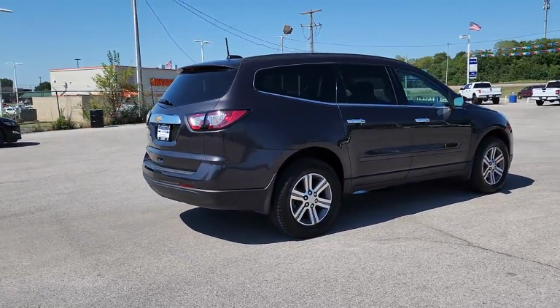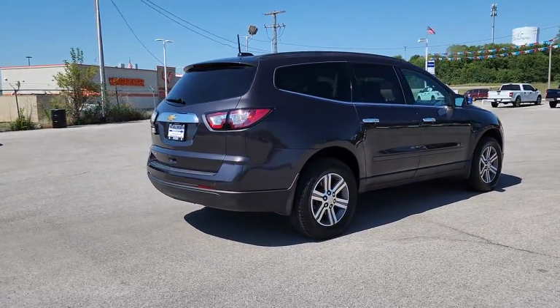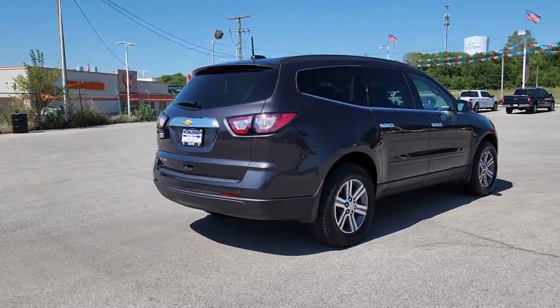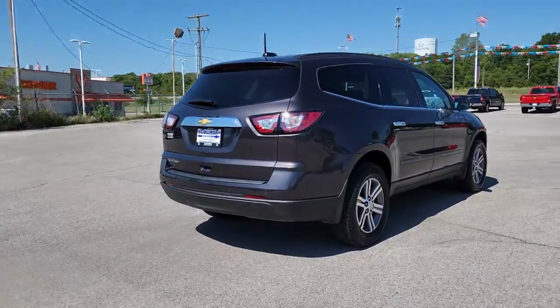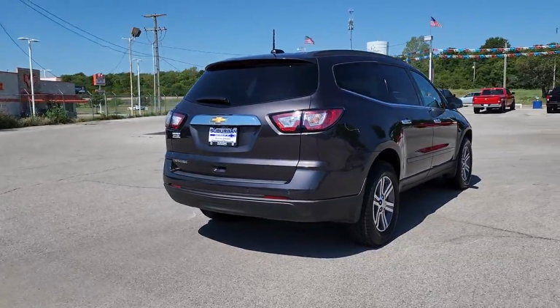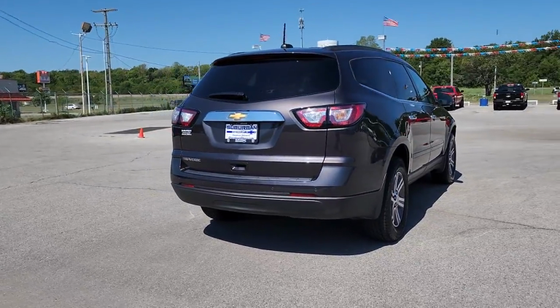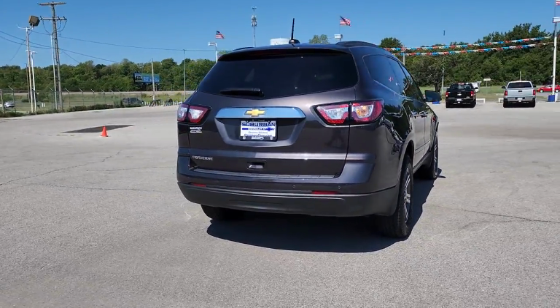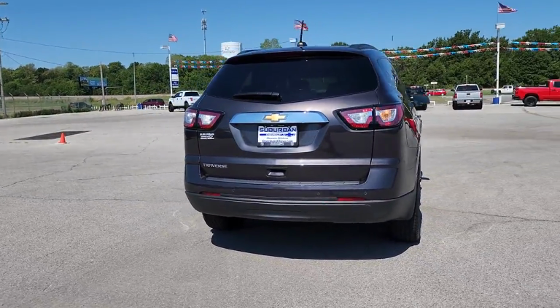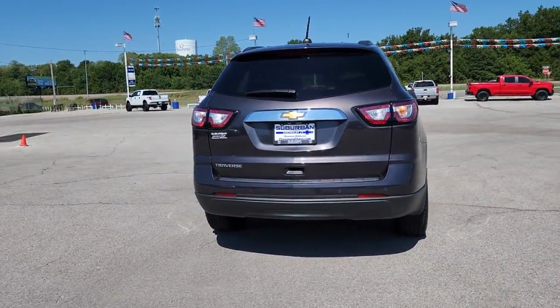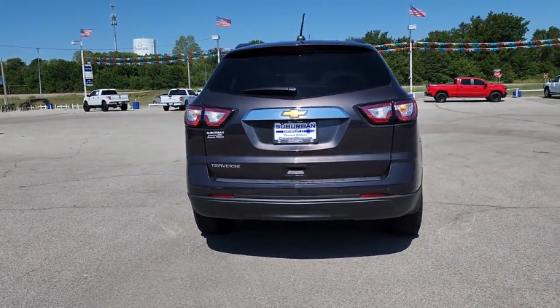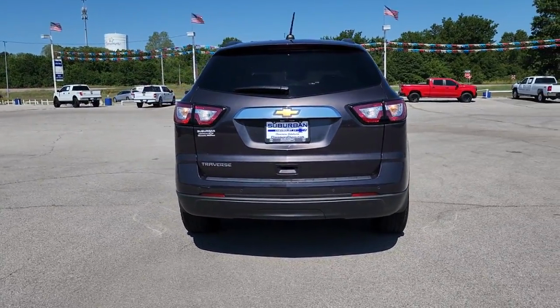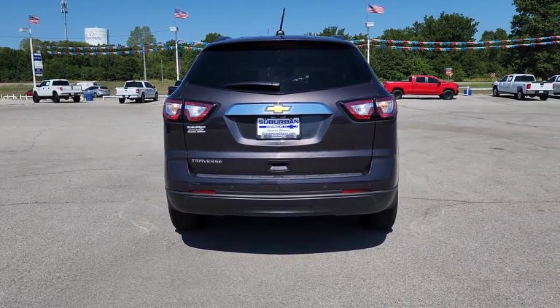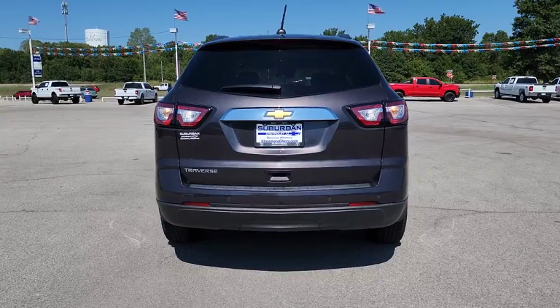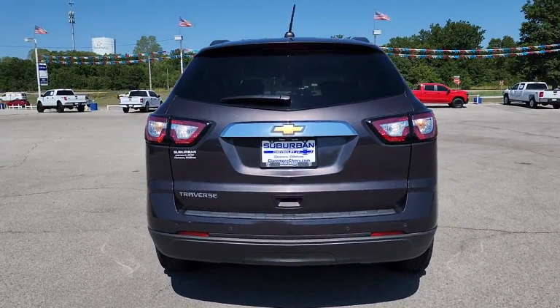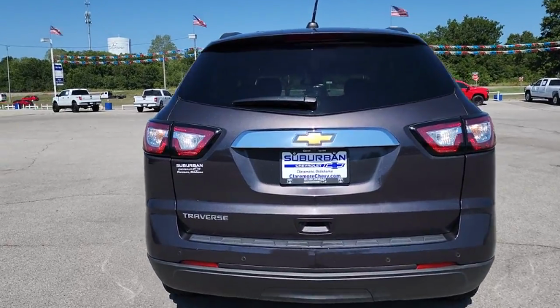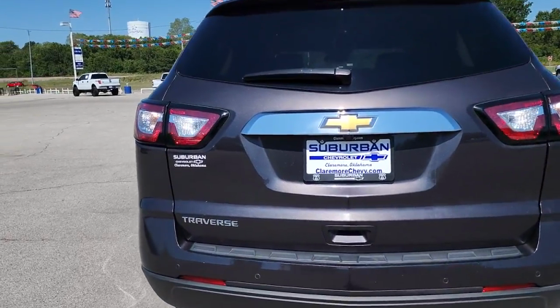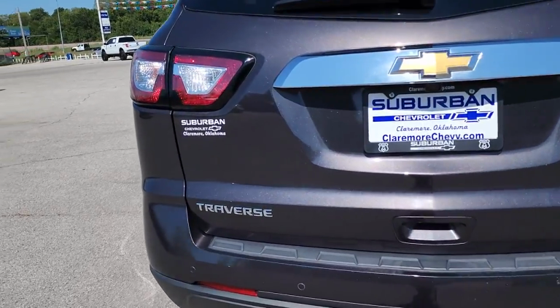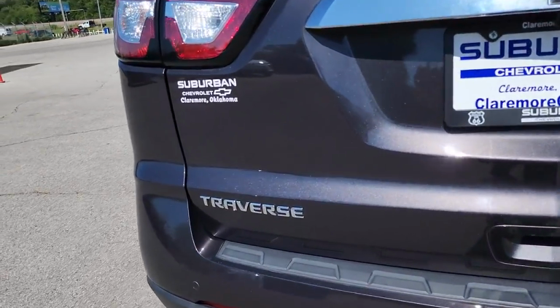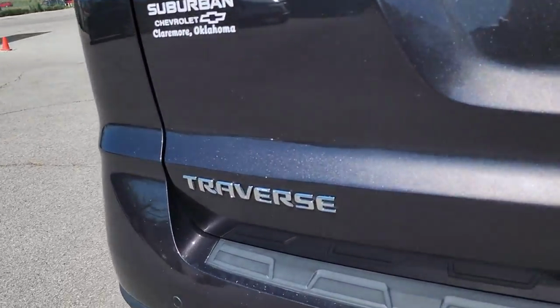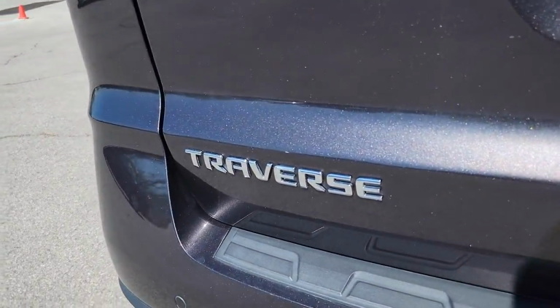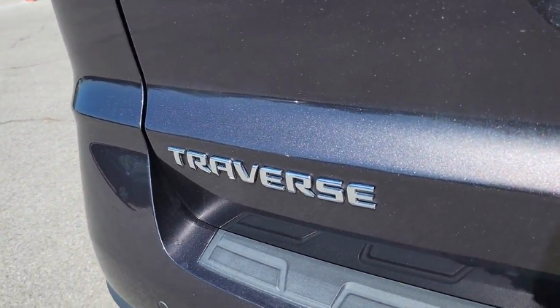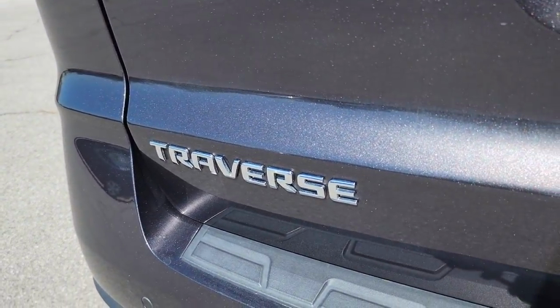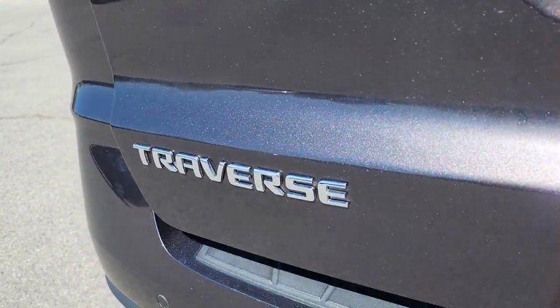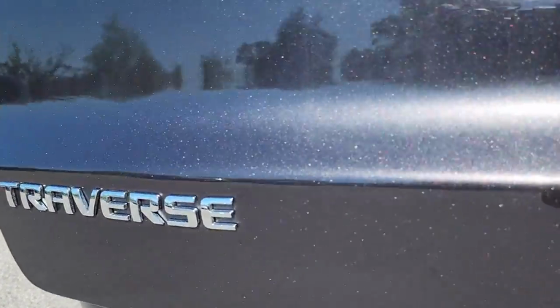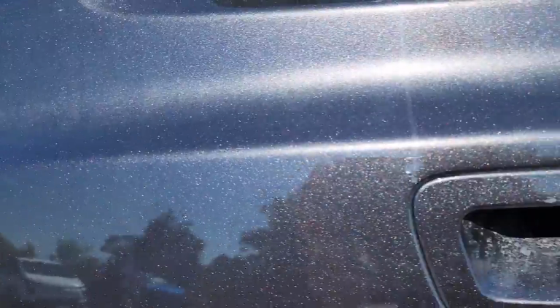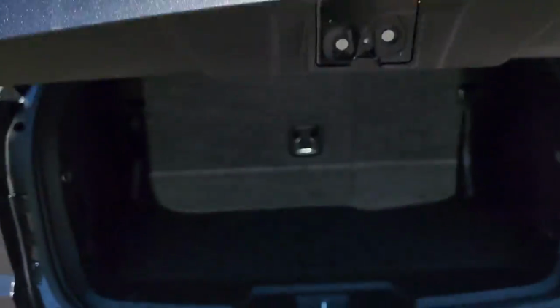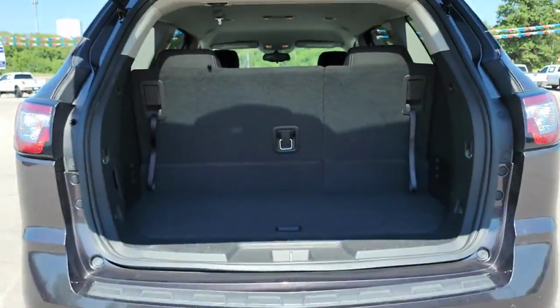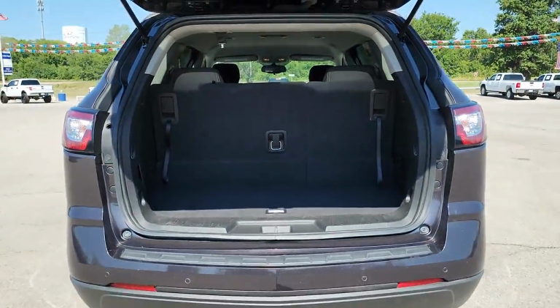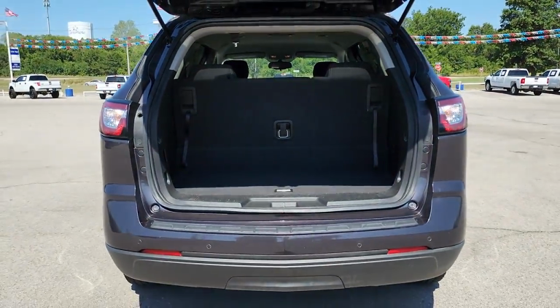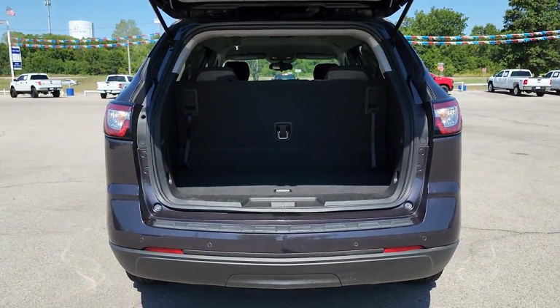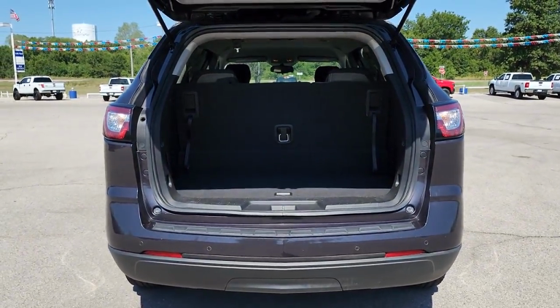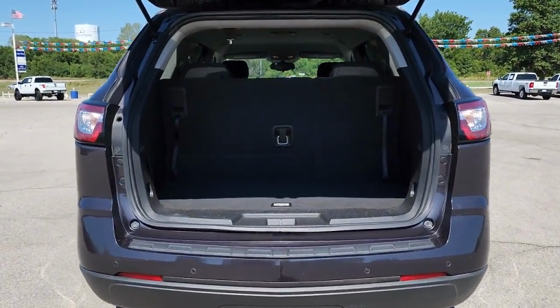It also offers ample cargo storage and technology that keeps you safe and connected wherever your adventures may take you. The following are some of this vehicle's highlighted options: heated driver seat, navigation system, keyless entry, and remote engine start.